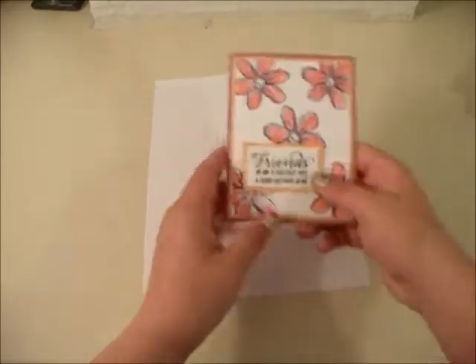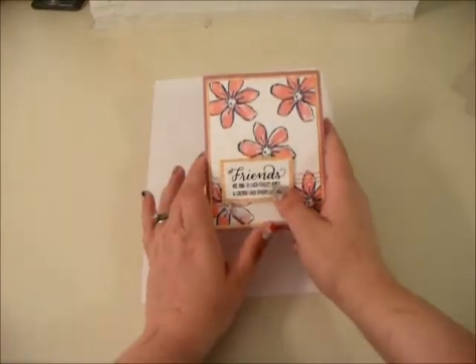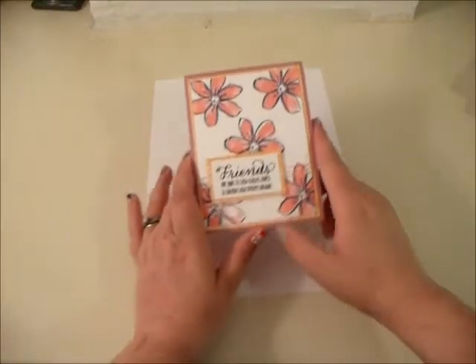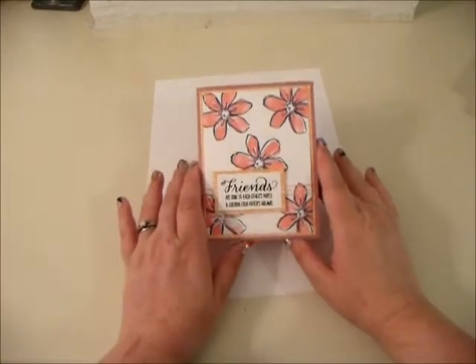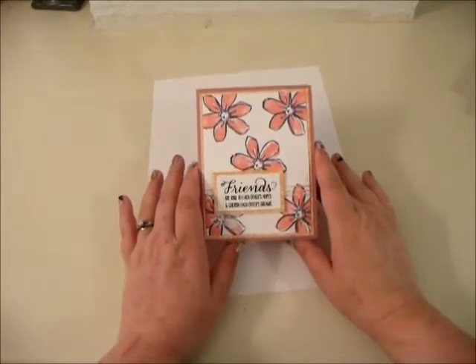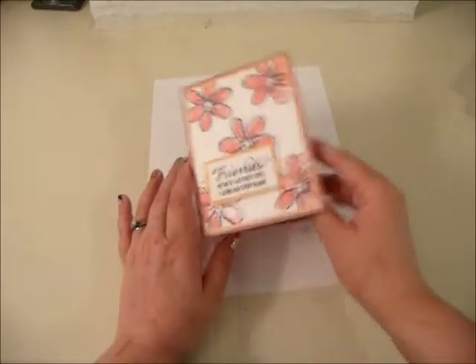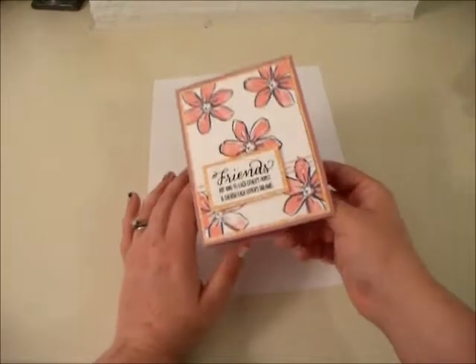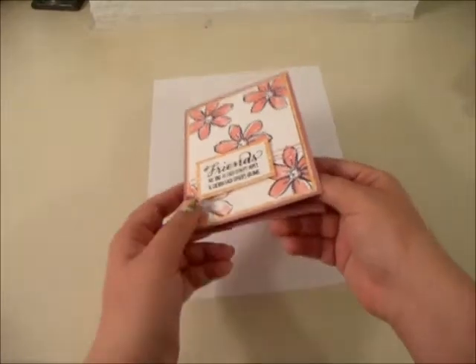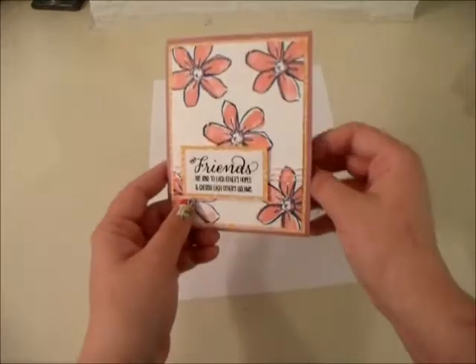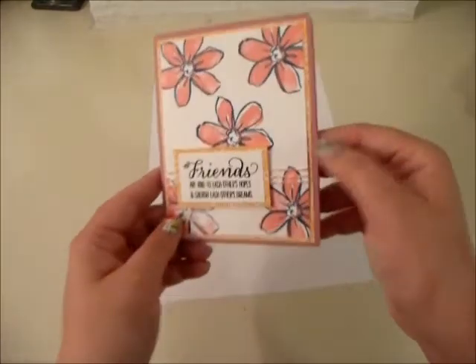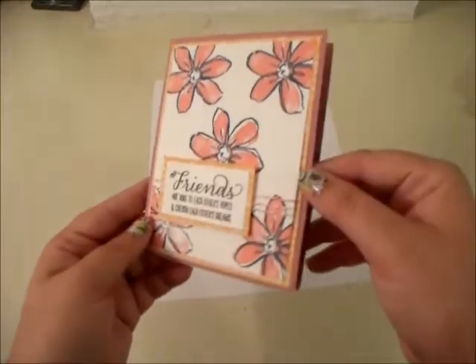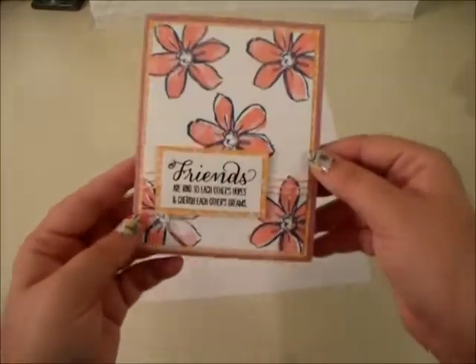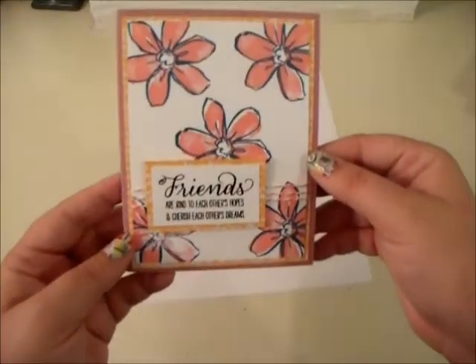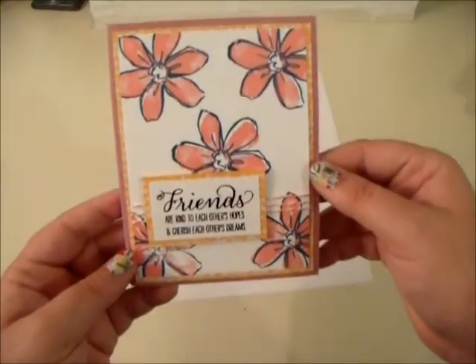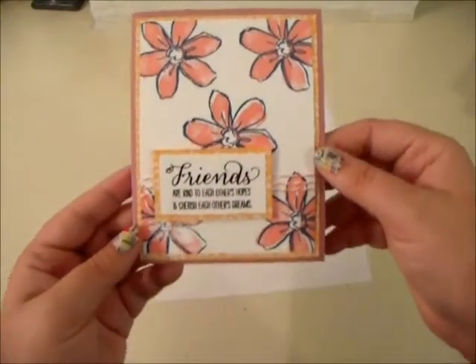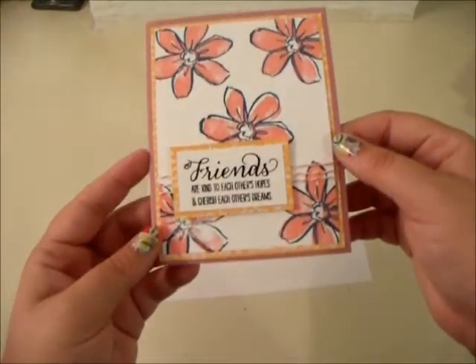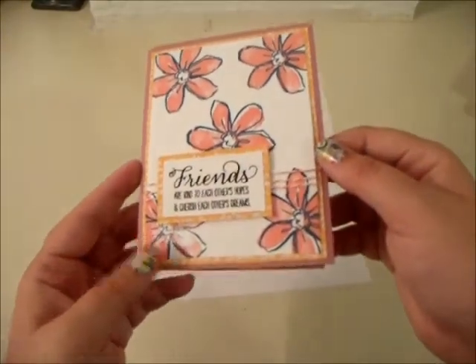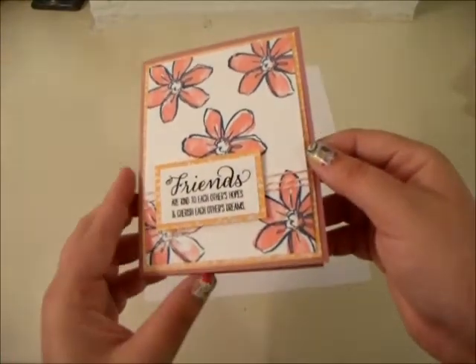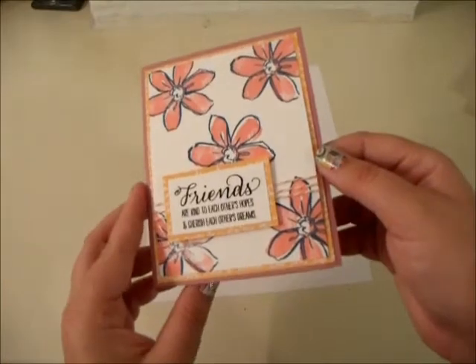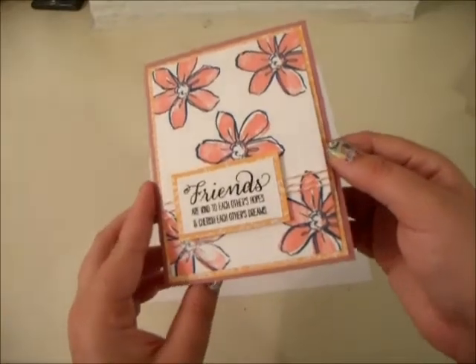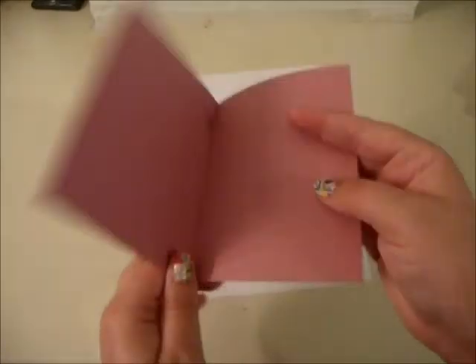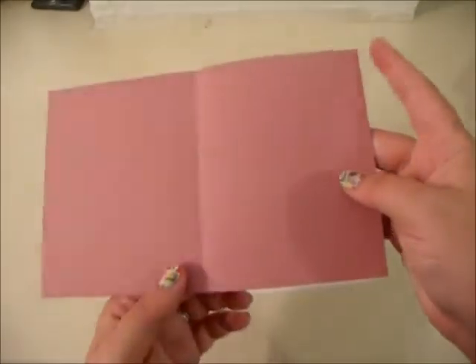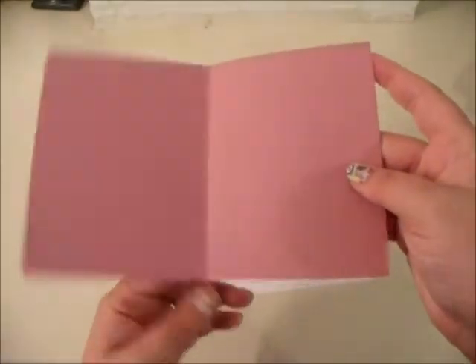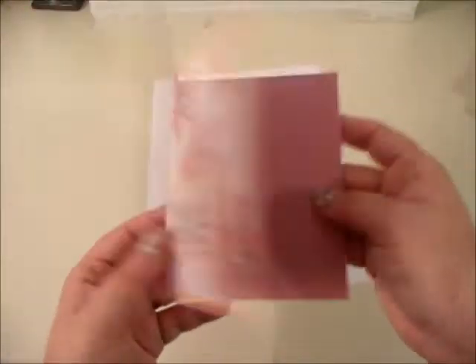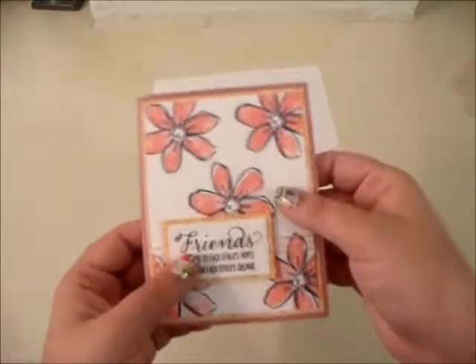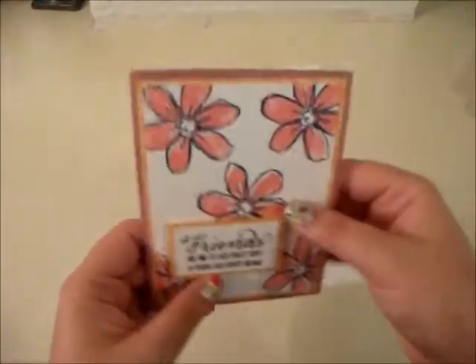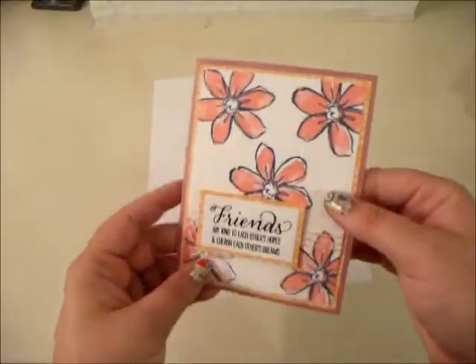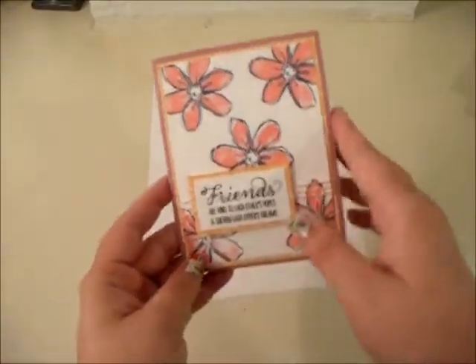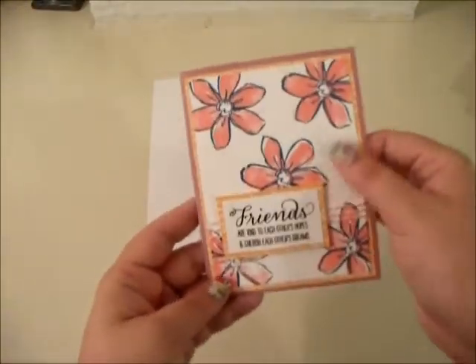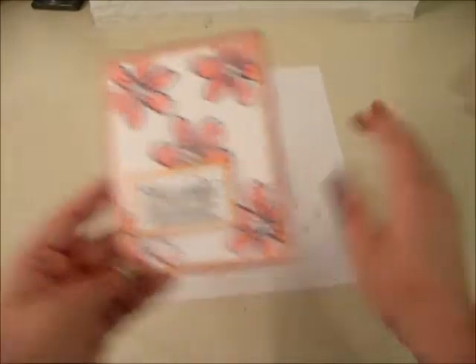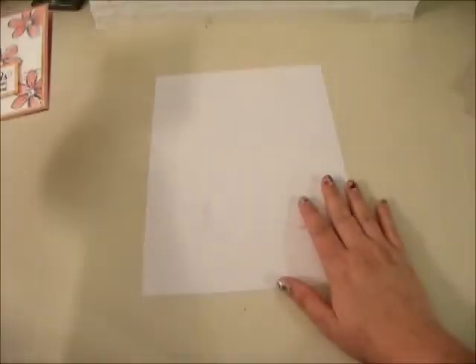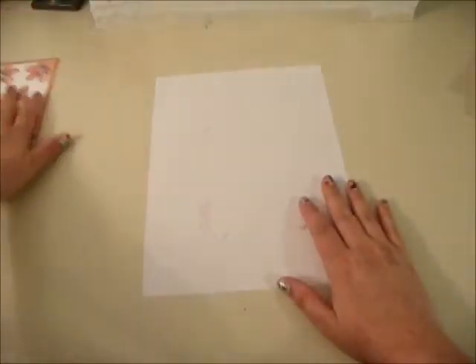Hey guys, I have a fun project for us today — another card. This is what the card will look like when it's finished. It says 'Friends are kind to each other's hopes and cherish each other's dreams.' It's really pretty. I'll show you the finished product so we can see what we're going to get.